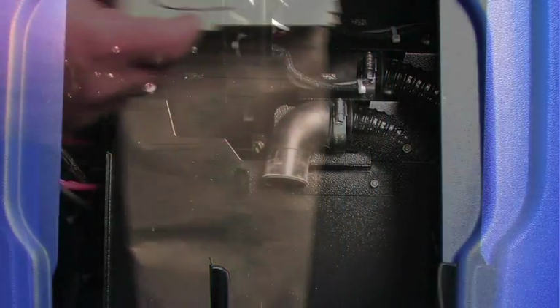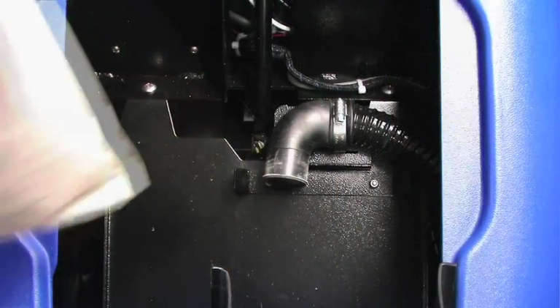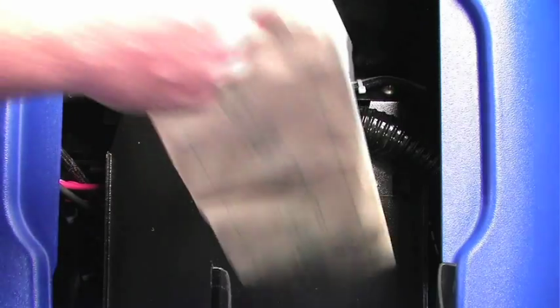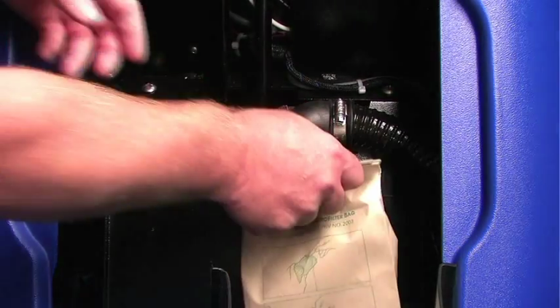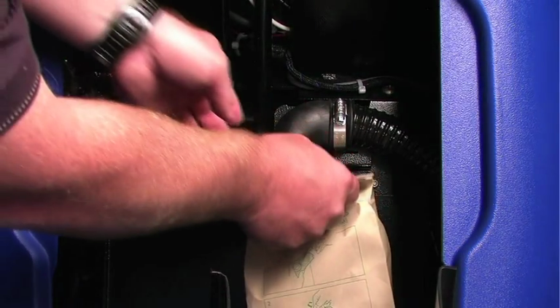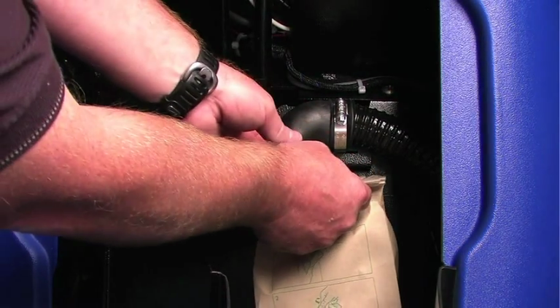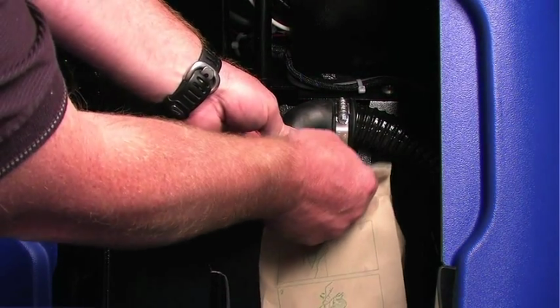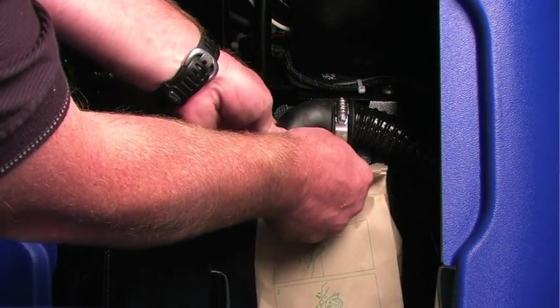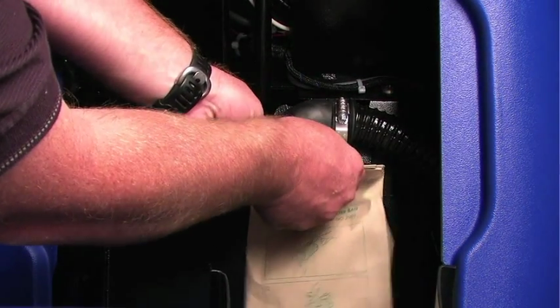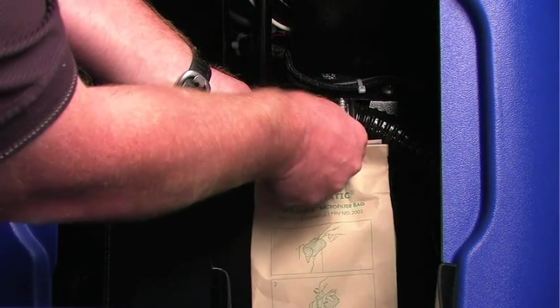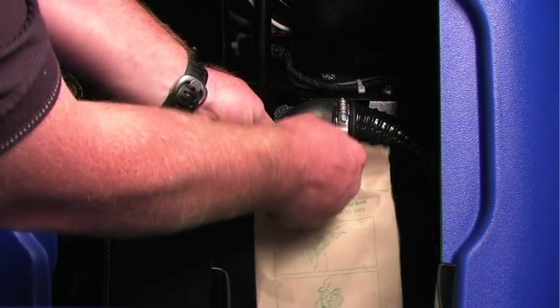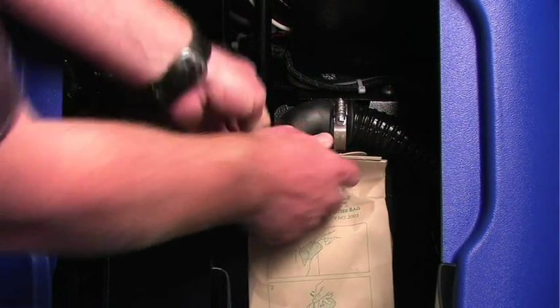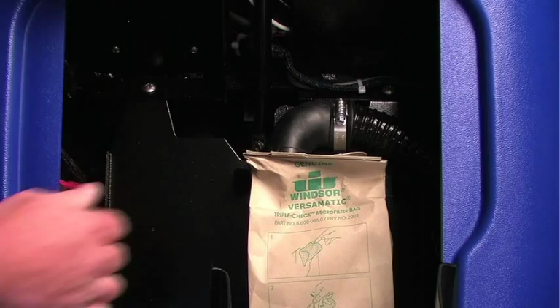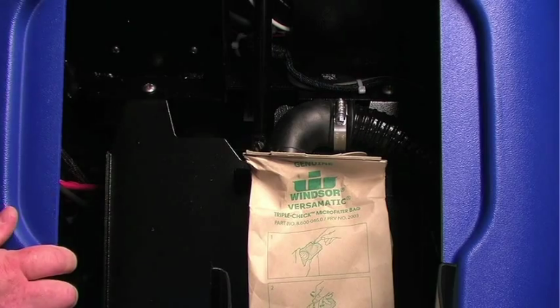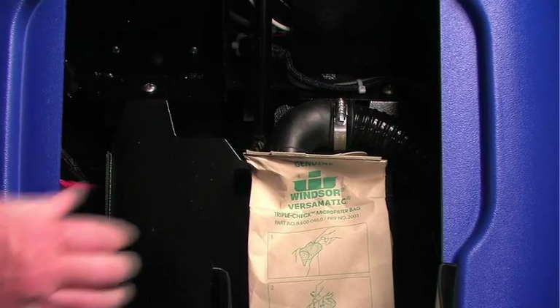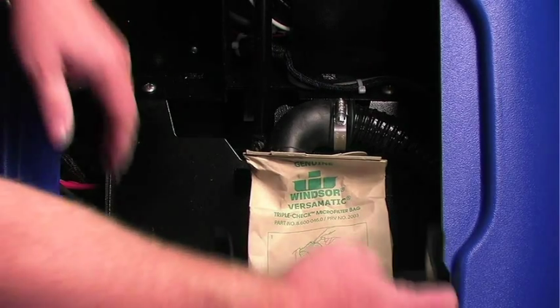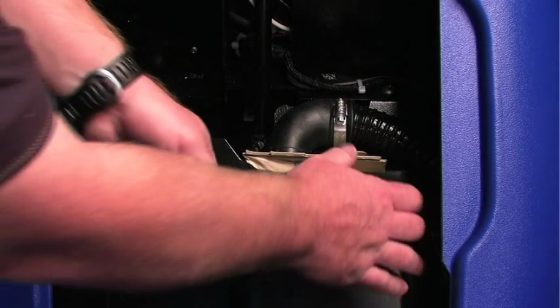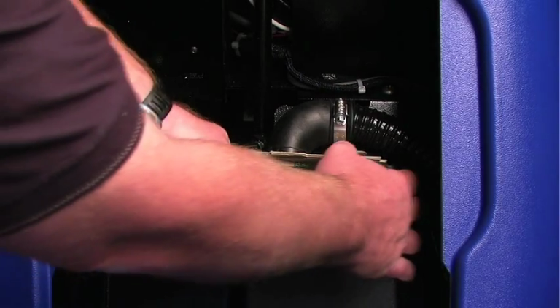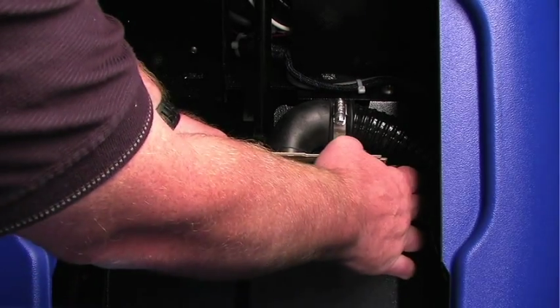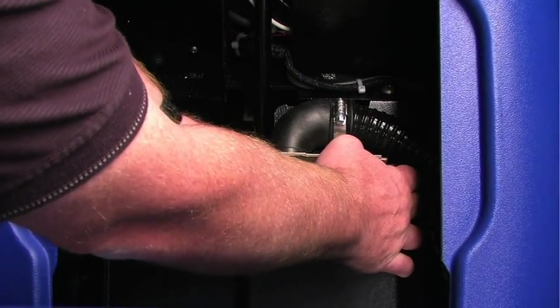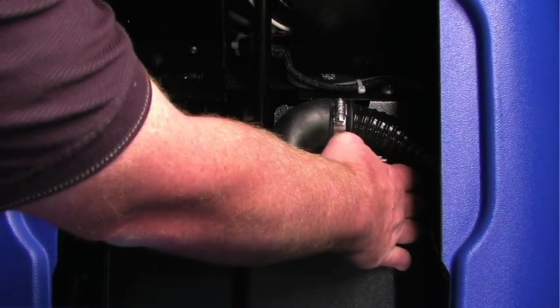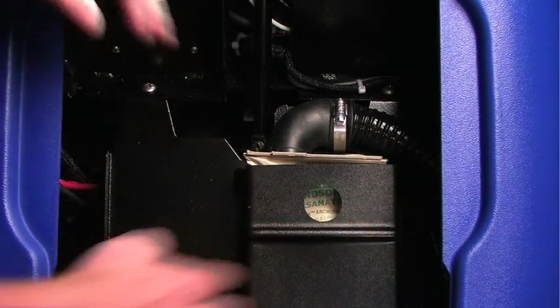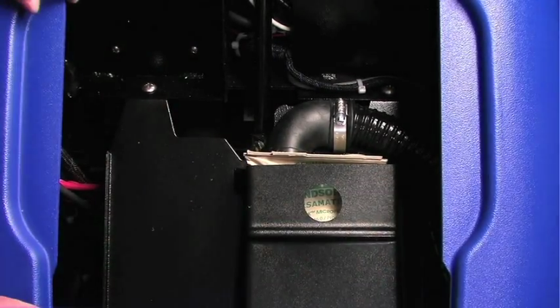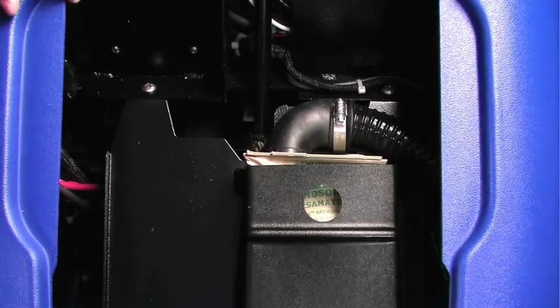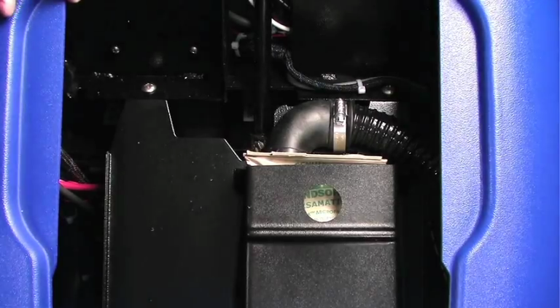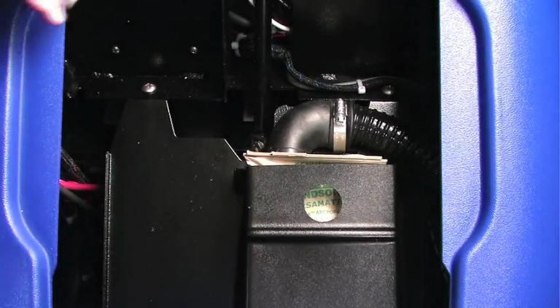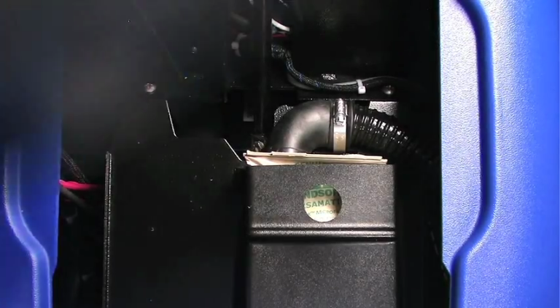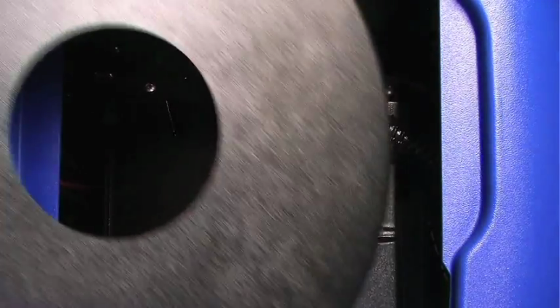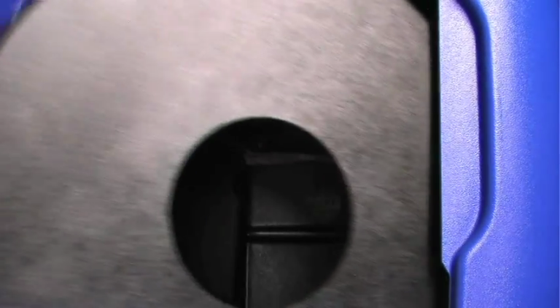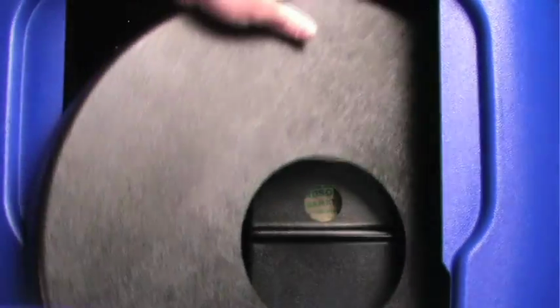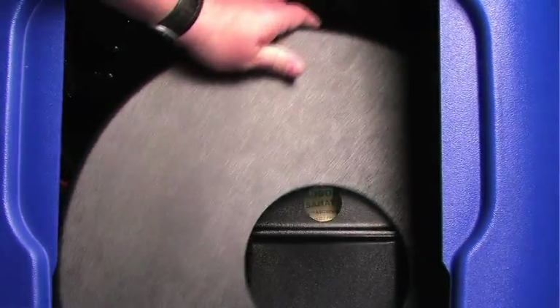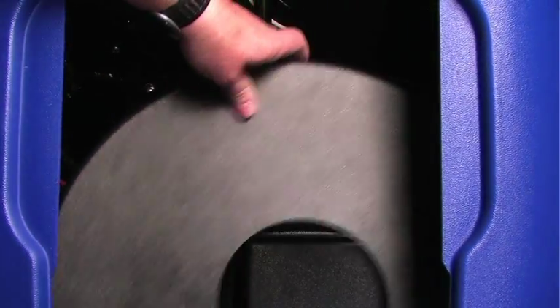To replace the bag, simply slide the bag over the nozzle, lock the cover in place, and replace the pad centering device.